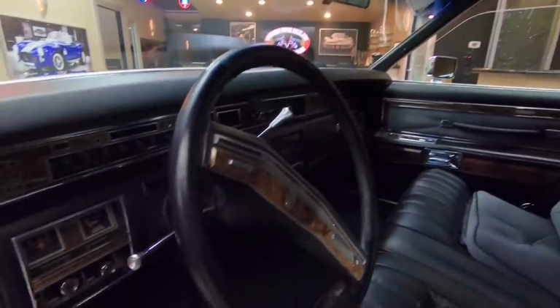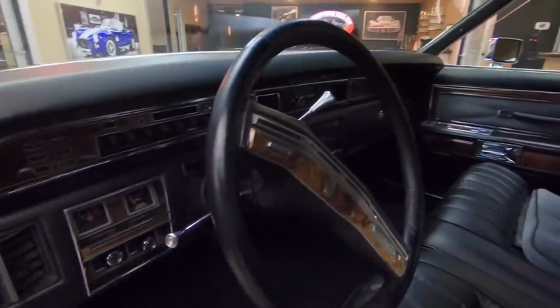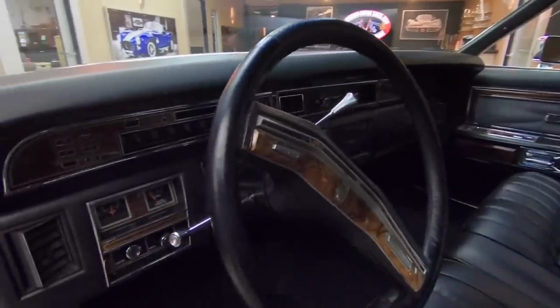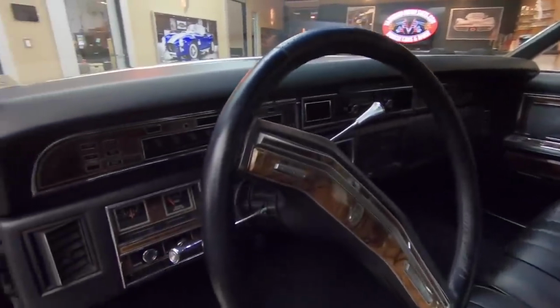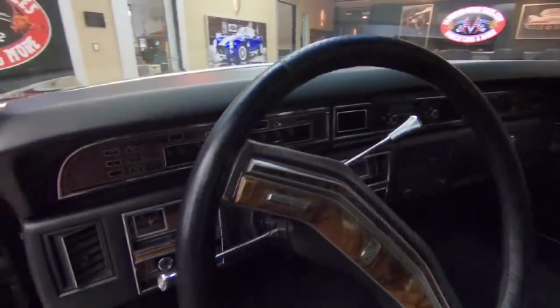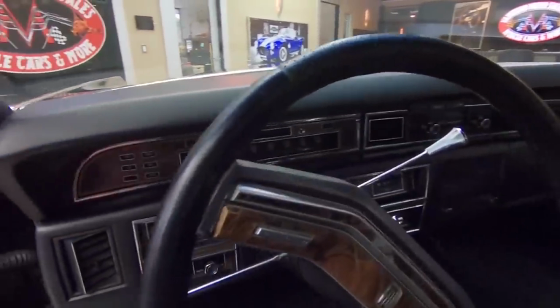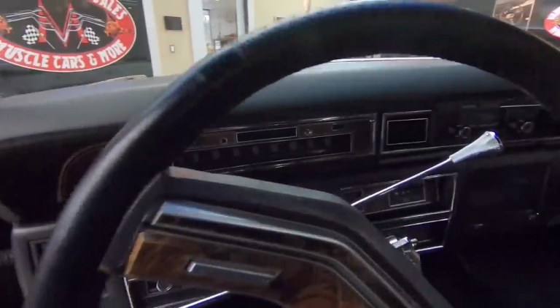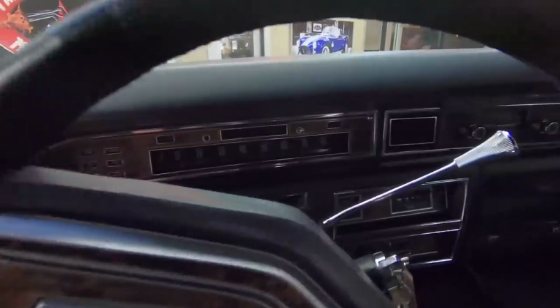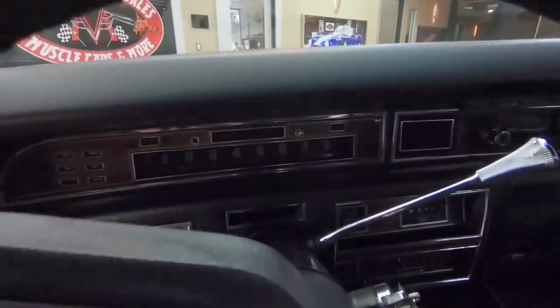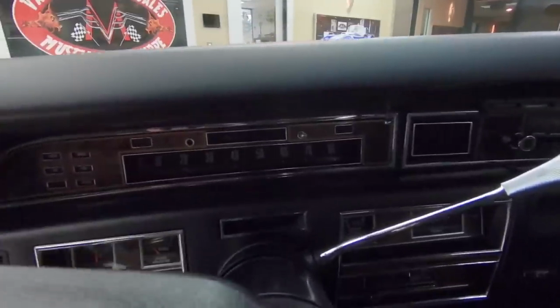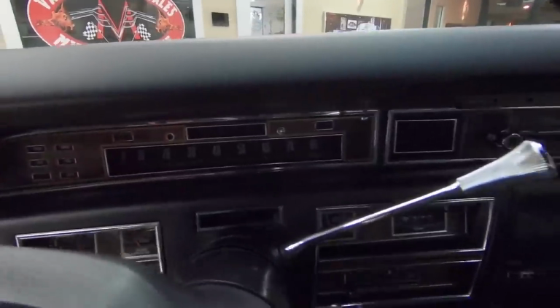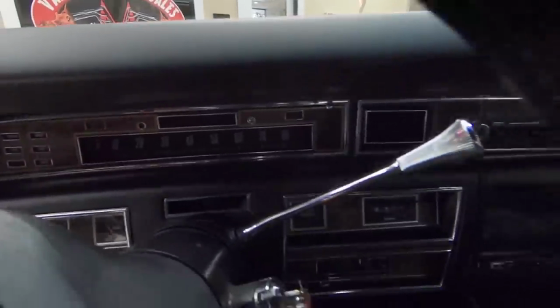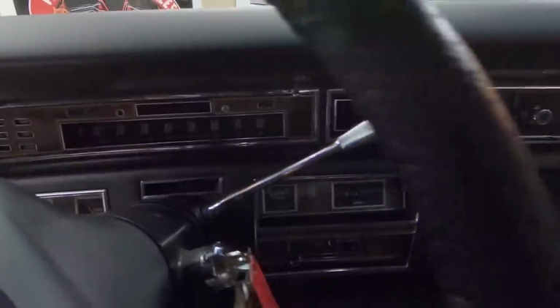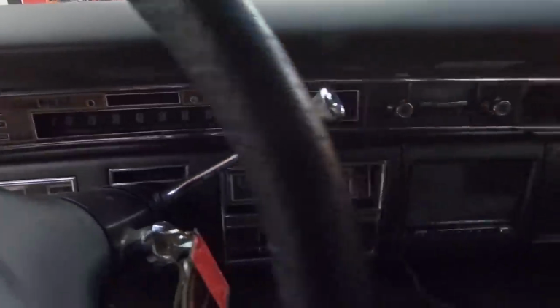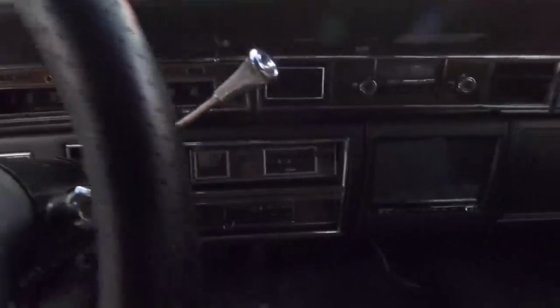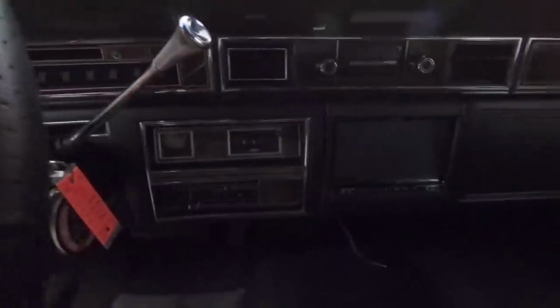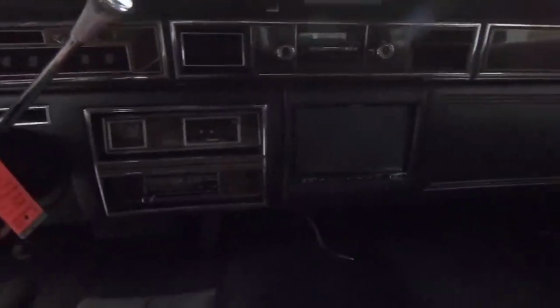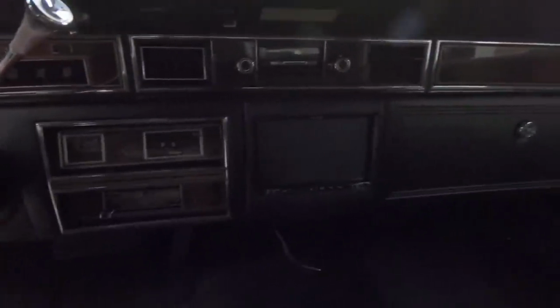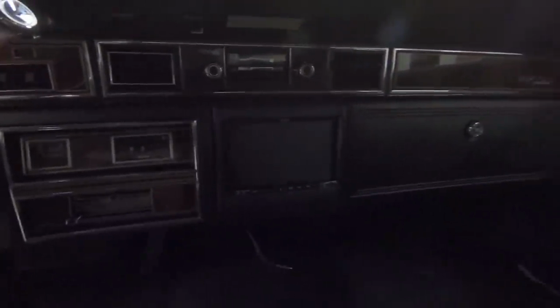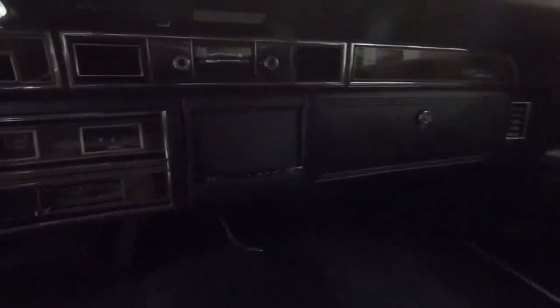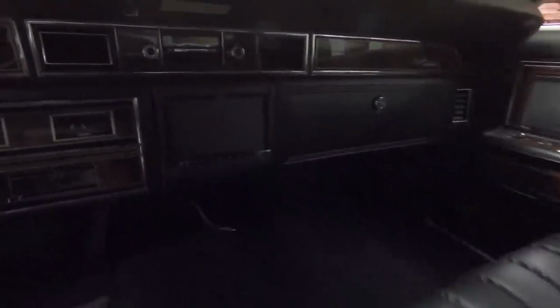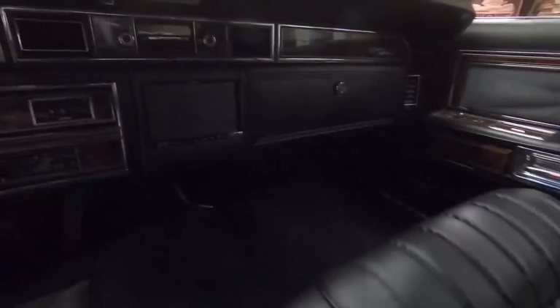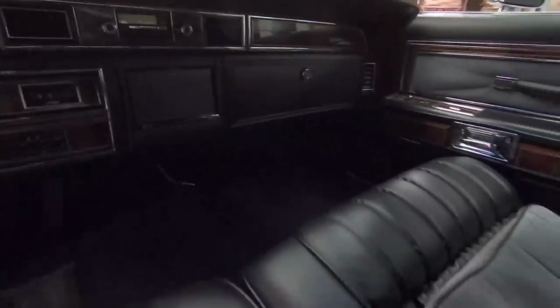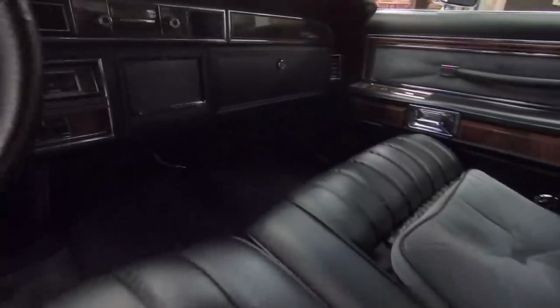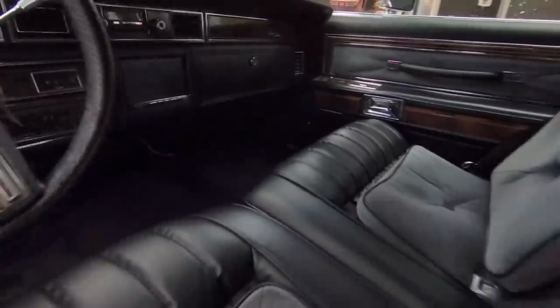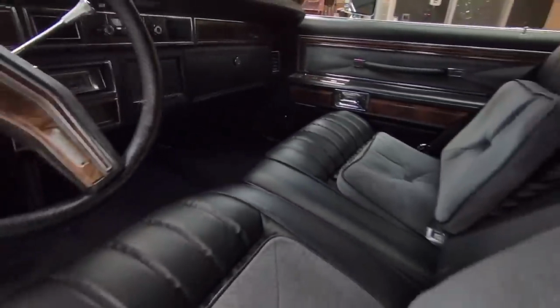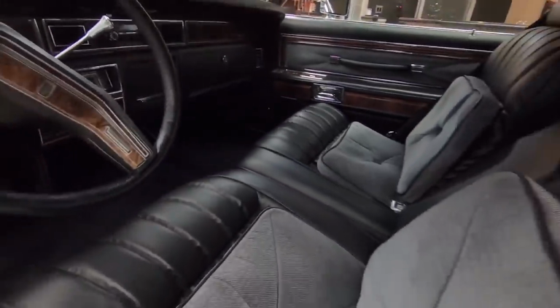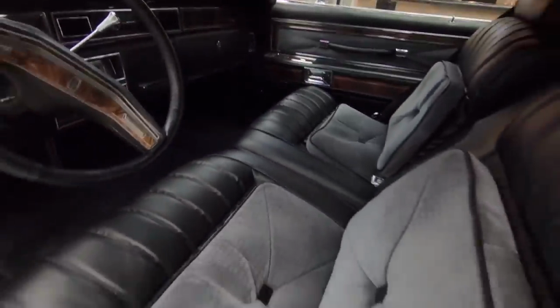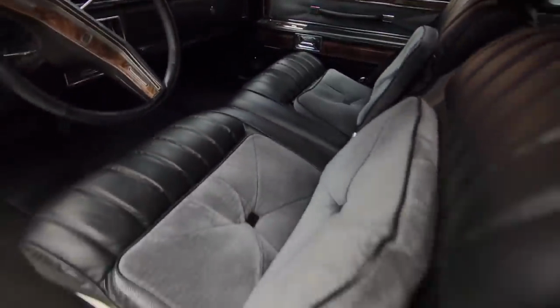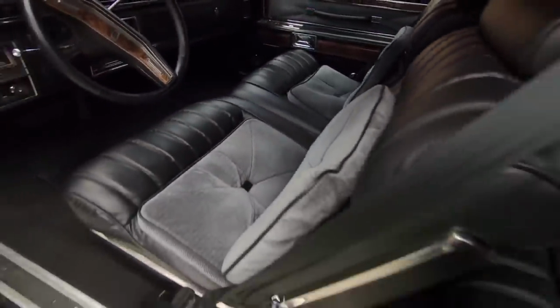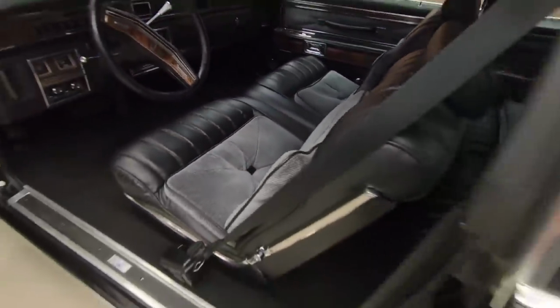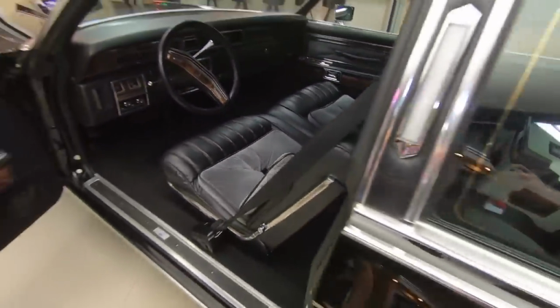Everything about this car is amazing. All the interior has been completely redone. What they did is a color change on it — that's the only reason they redid the interior. Everything done professional, looks just like a factory job. She is gorgeous.